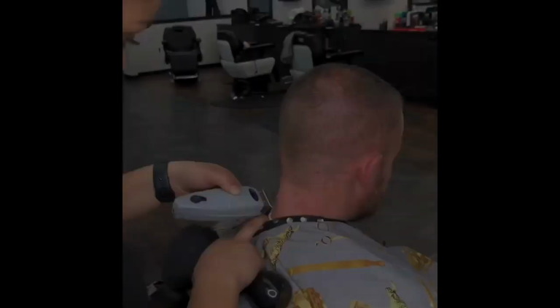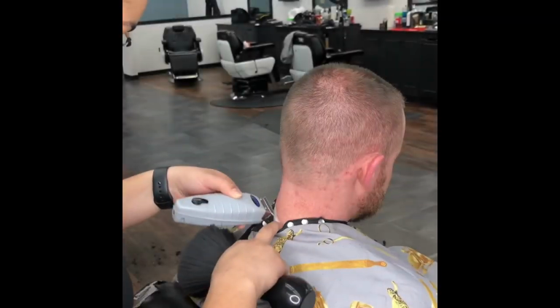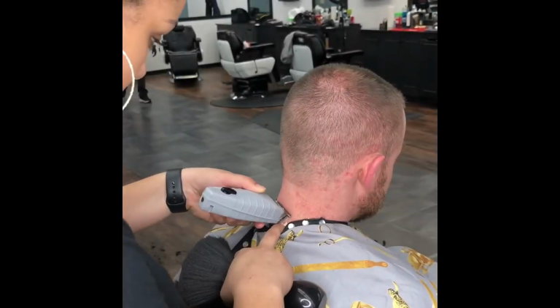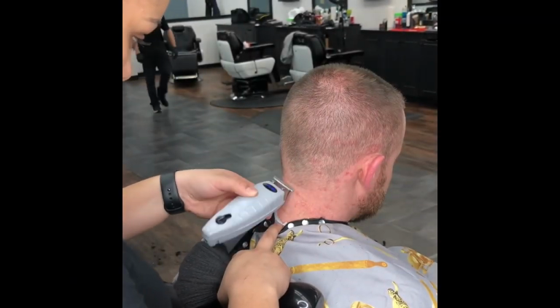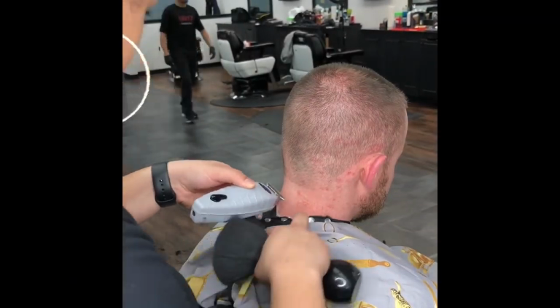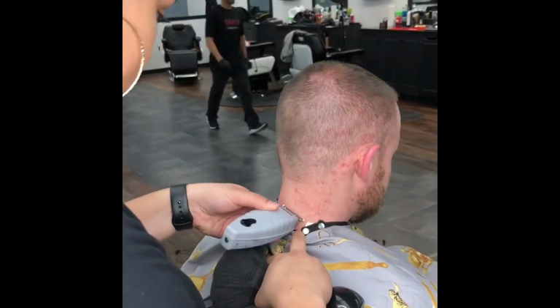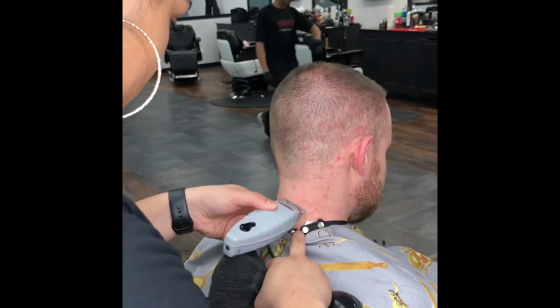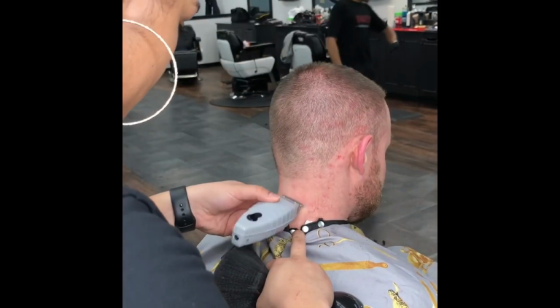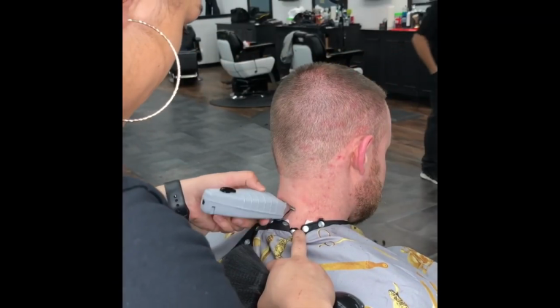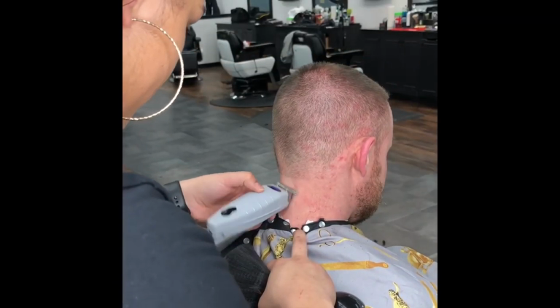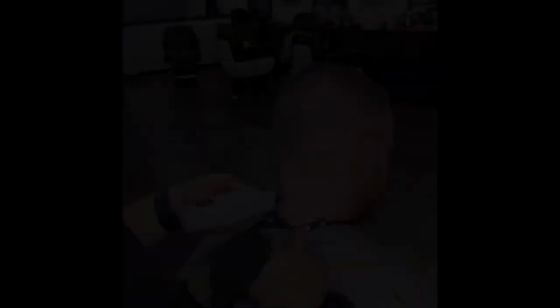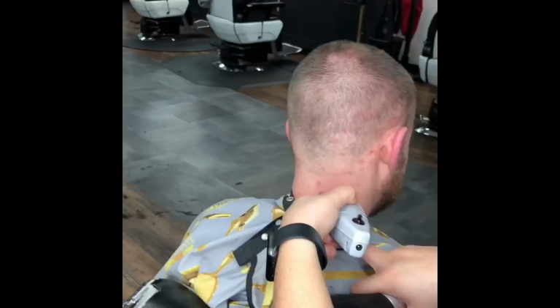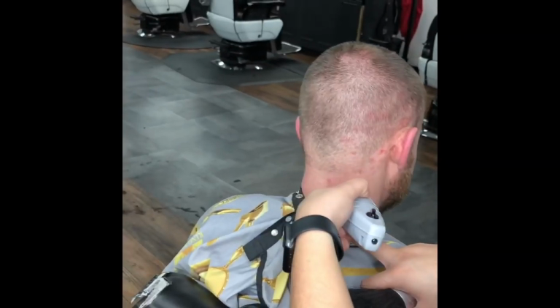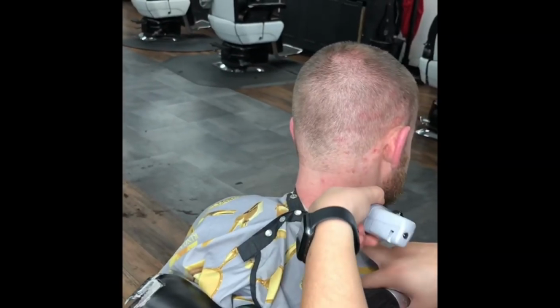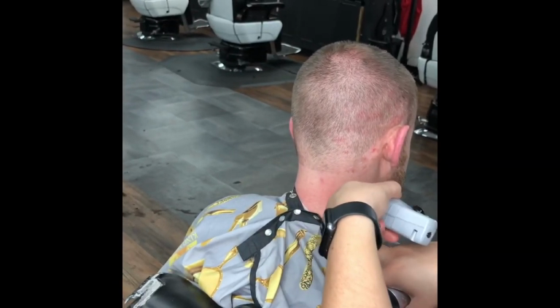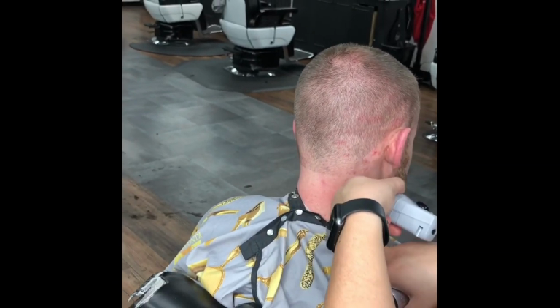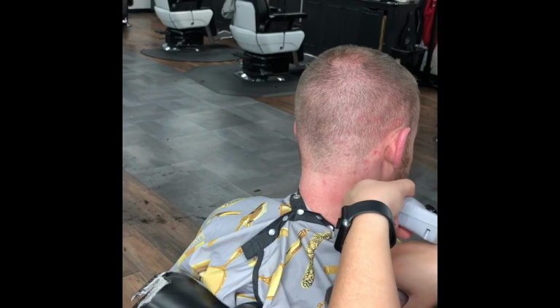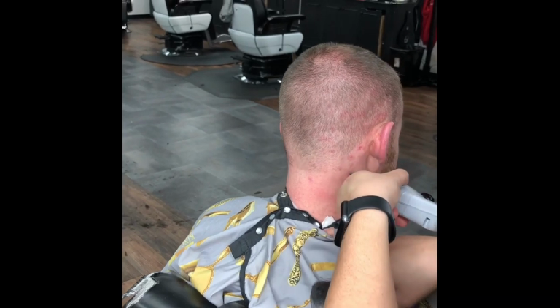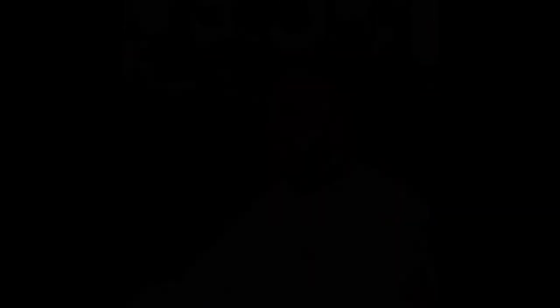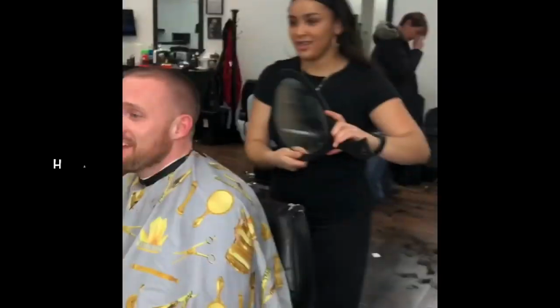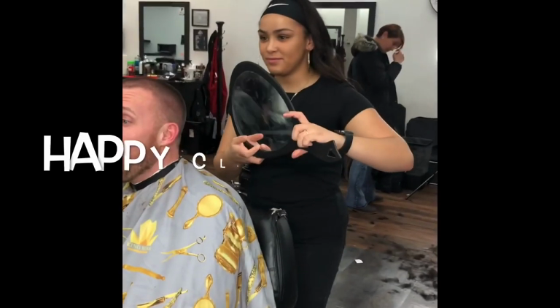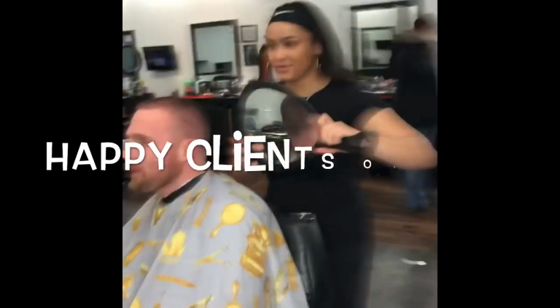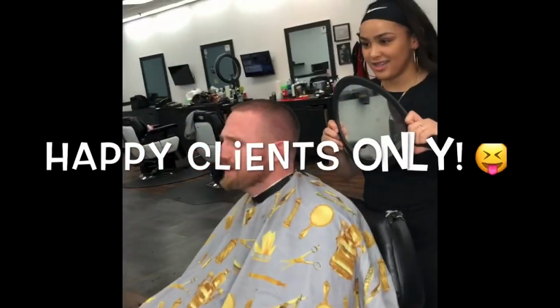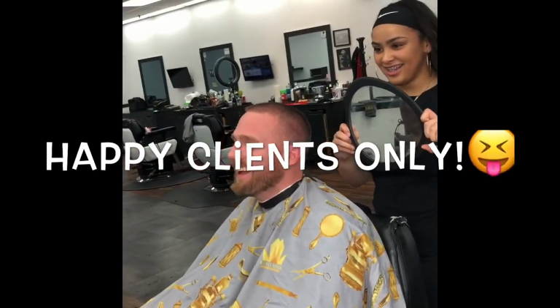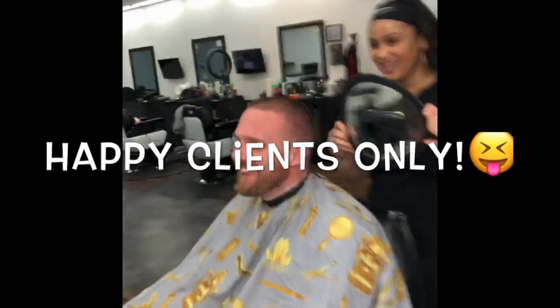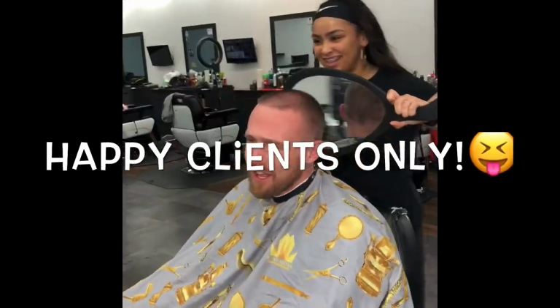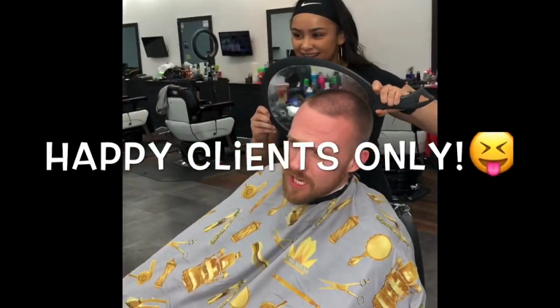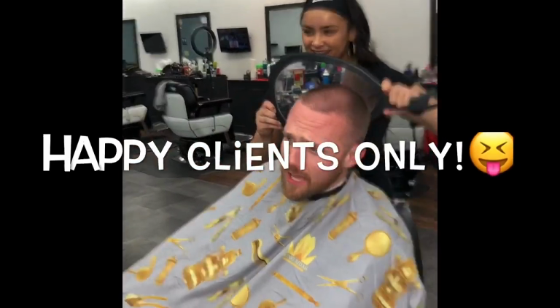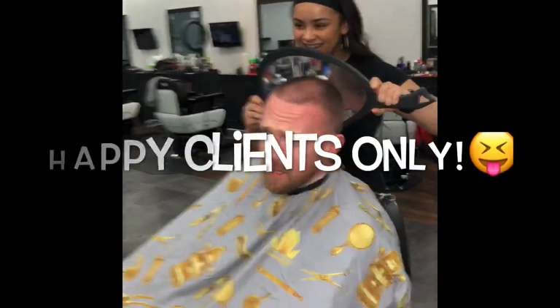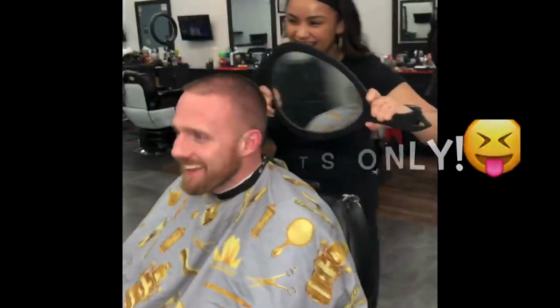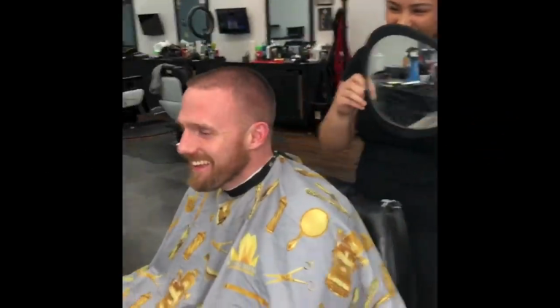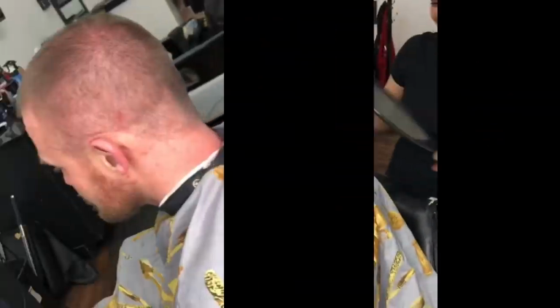Here I'm just cleaning up the back of the neck, moving the neck strip down and getting all the little hairs in the back of the neck. Here I'm just showing the client the back of his head to make sure it's his desired style.